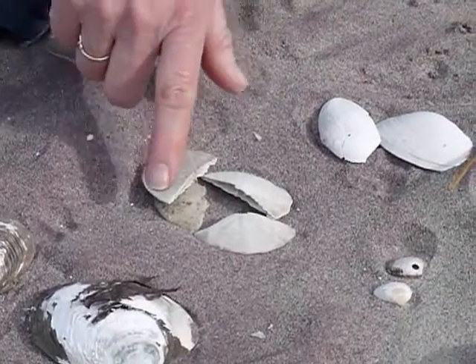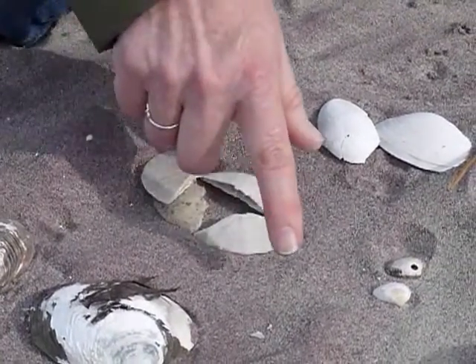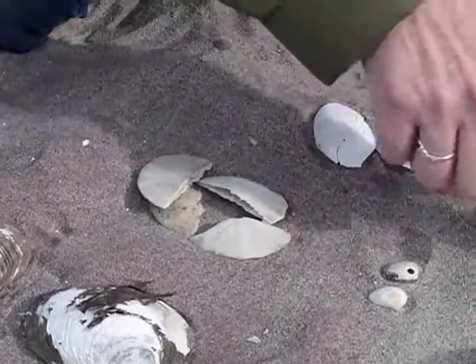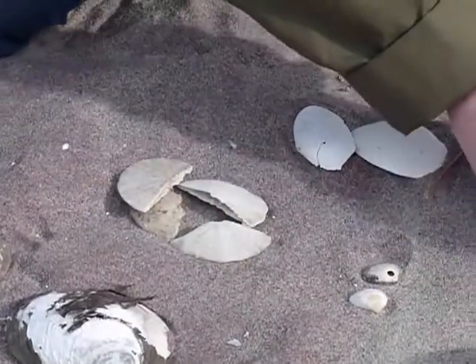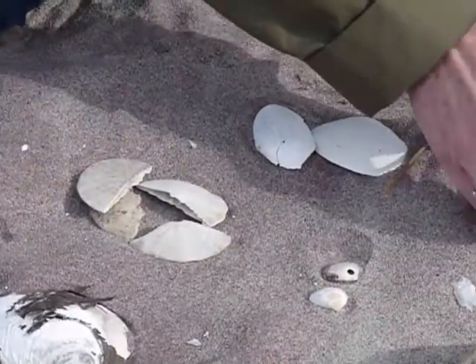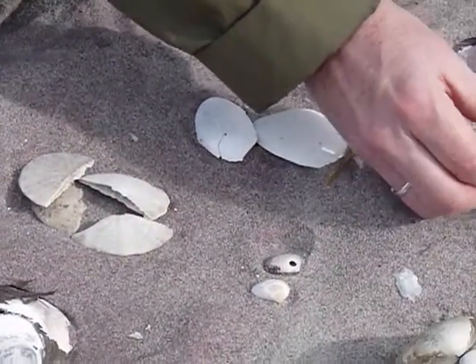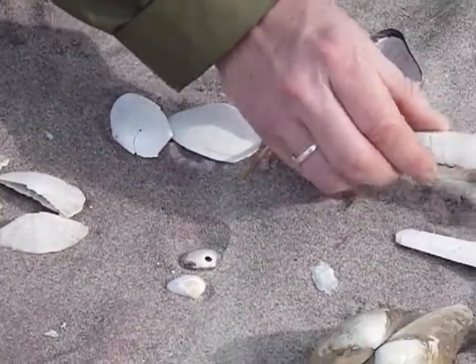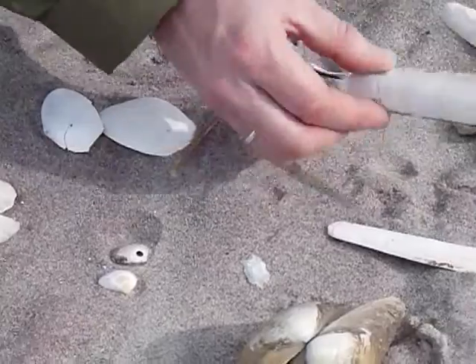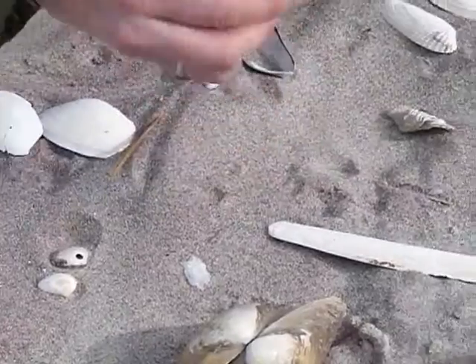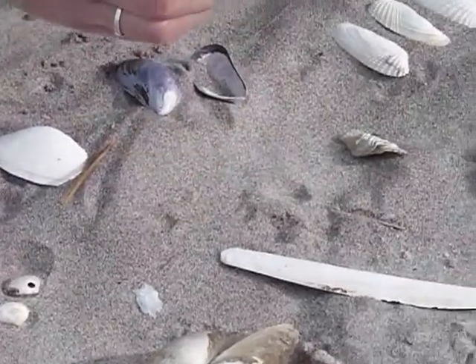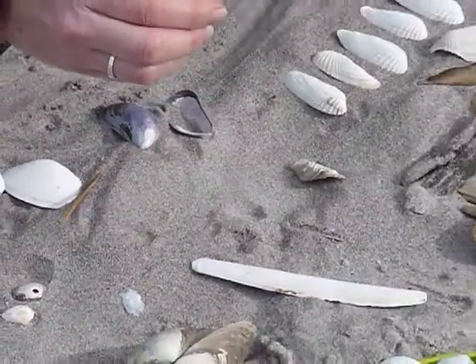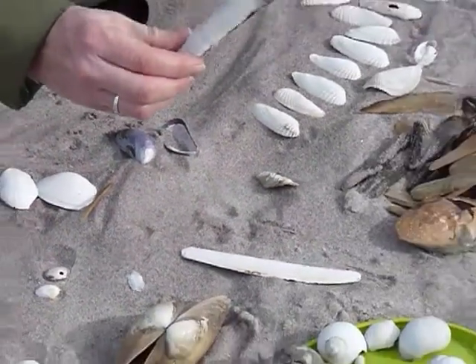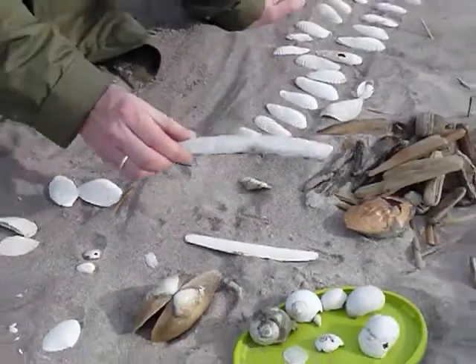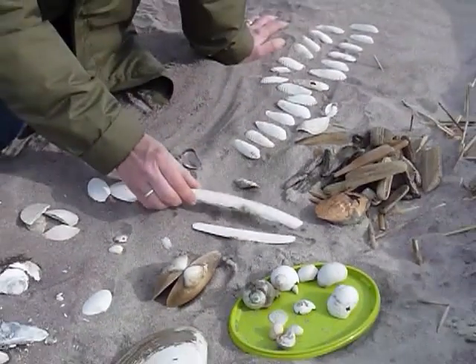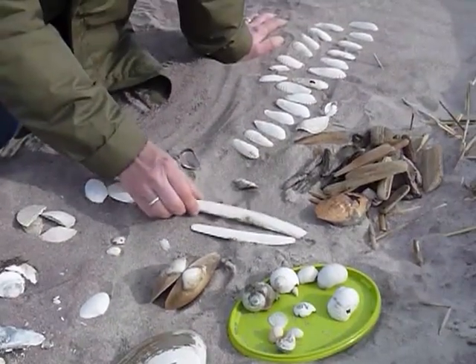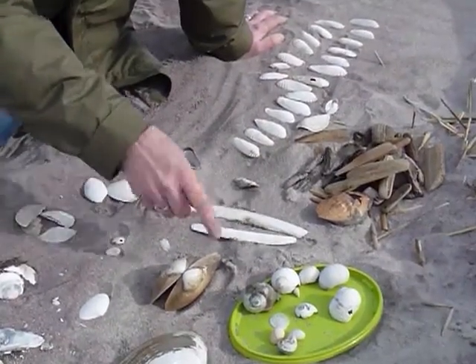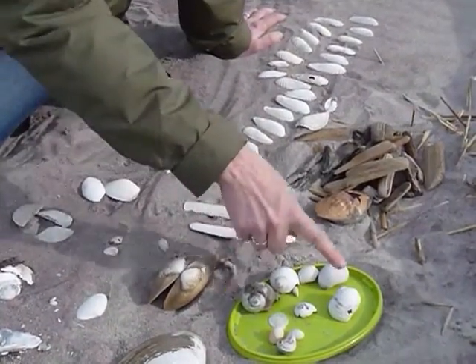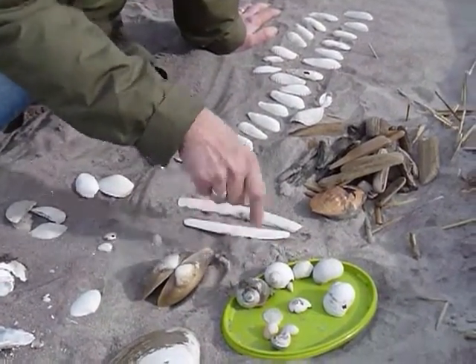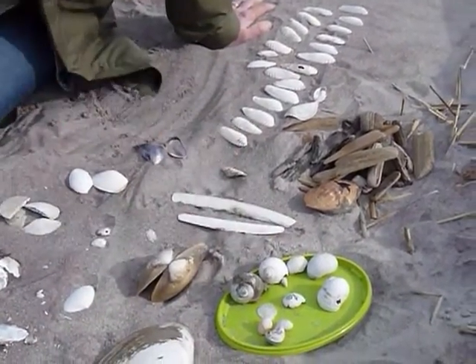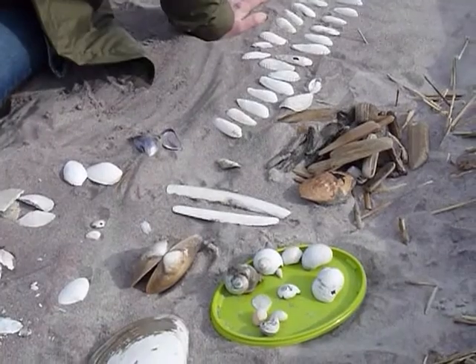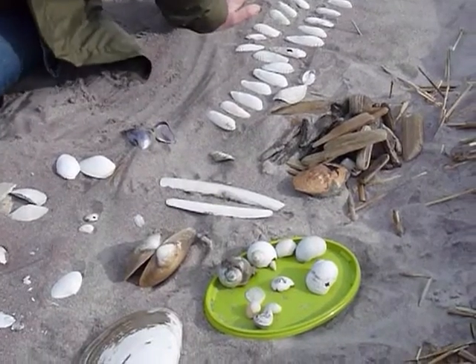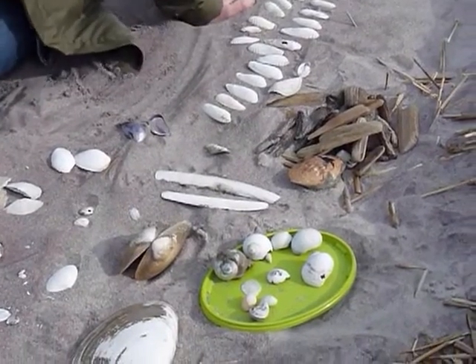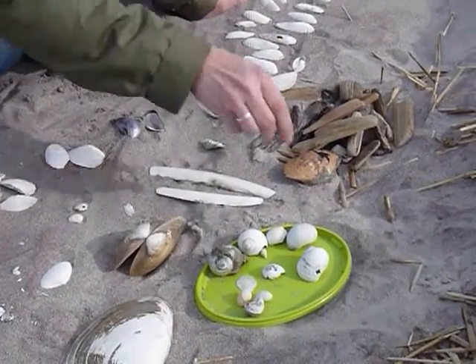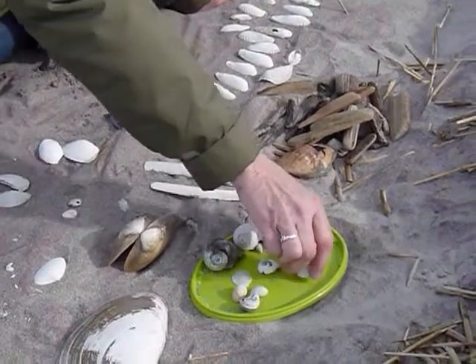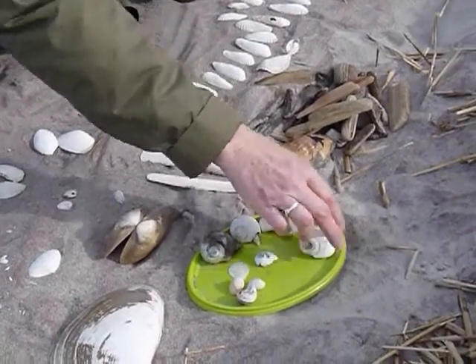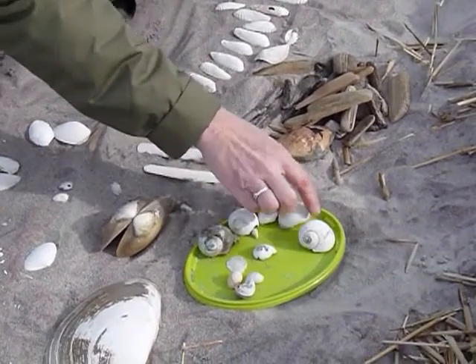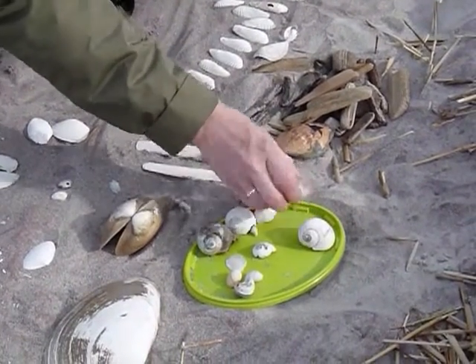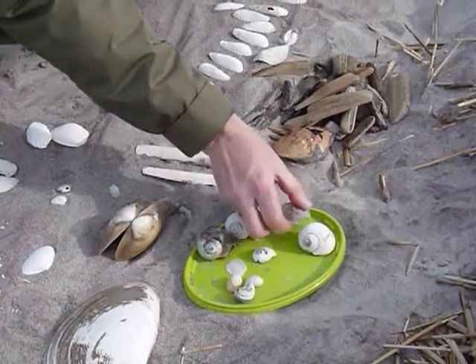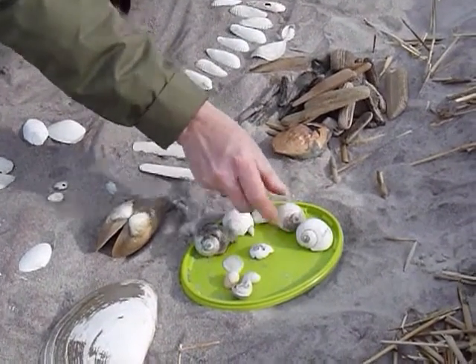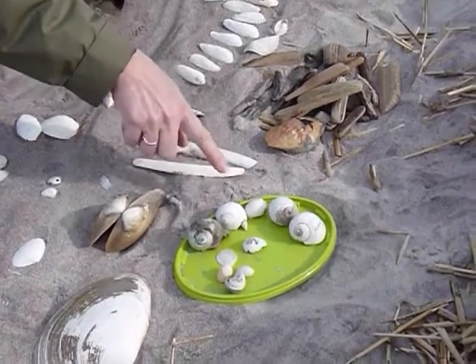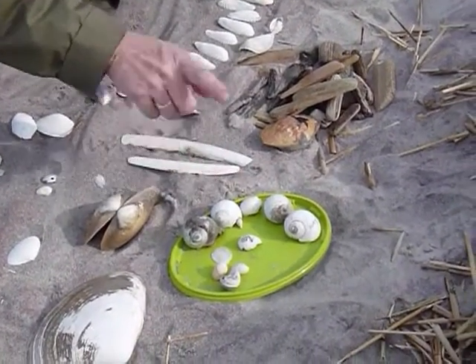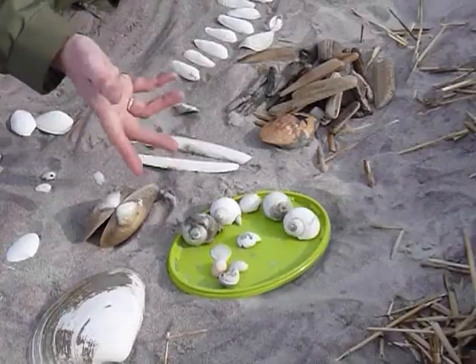And we also have some jackknife clams — big, long jackknife clams. And if you look over here, I've got a couple of special things. First of all, we found a bunch of moonsnails, which have one shell.